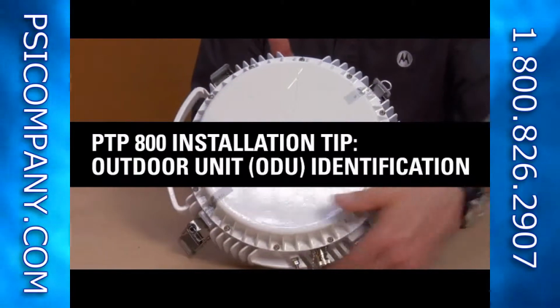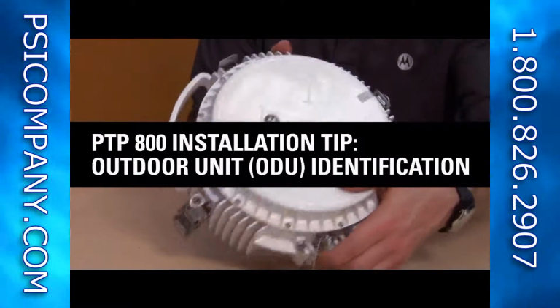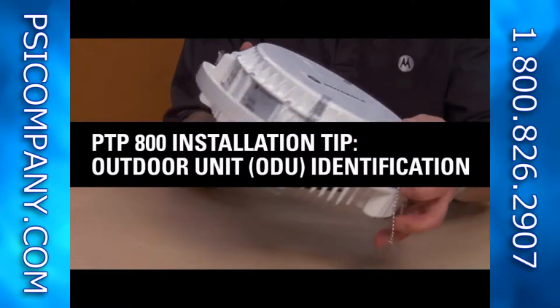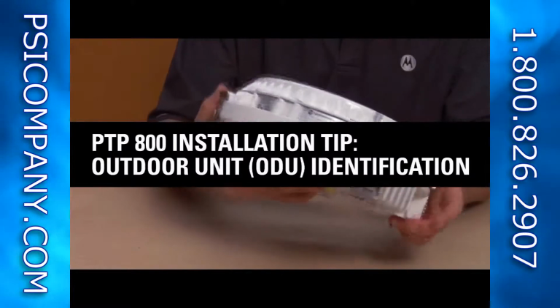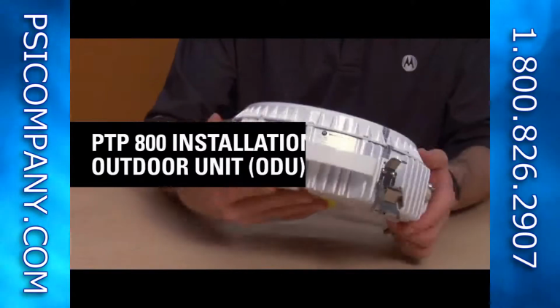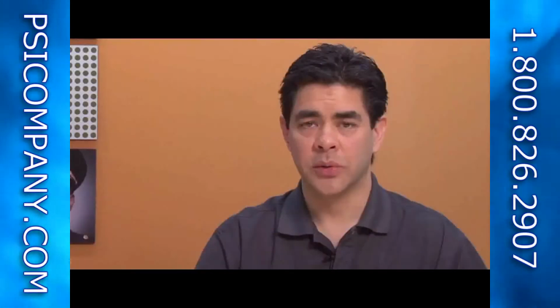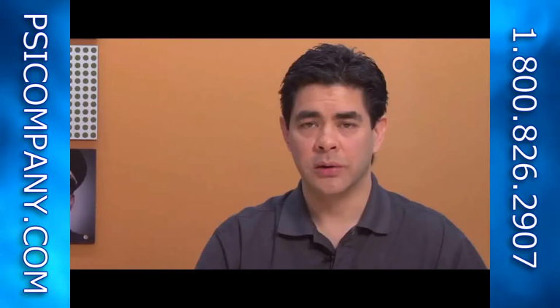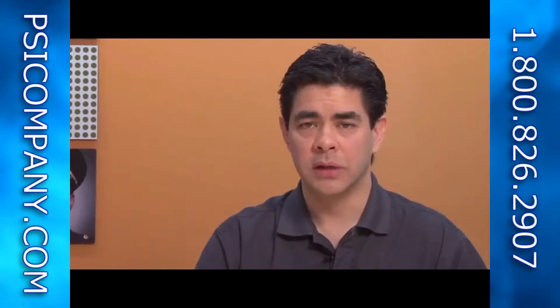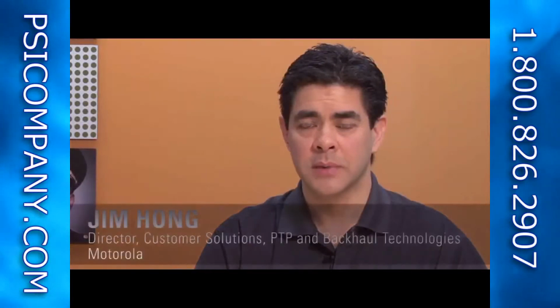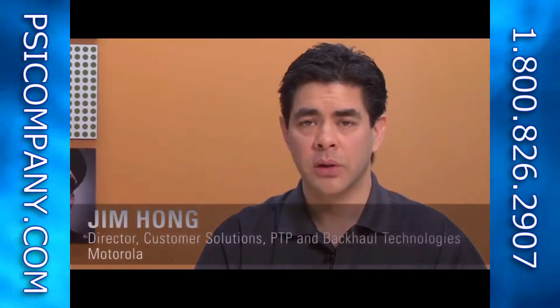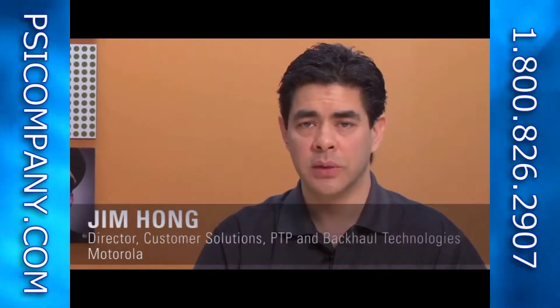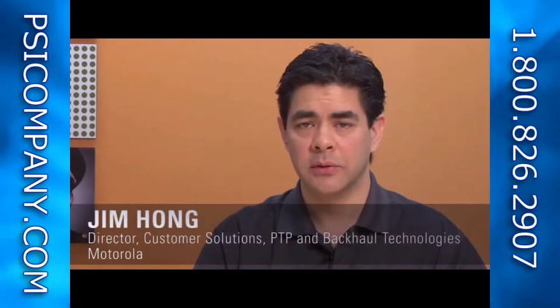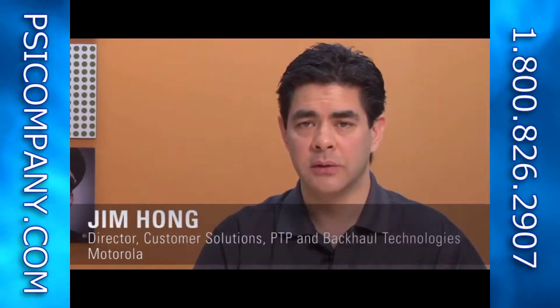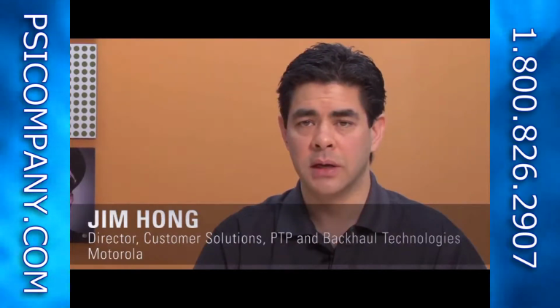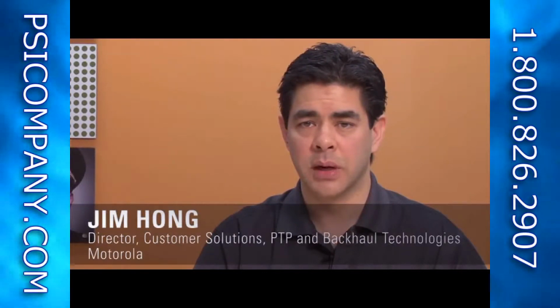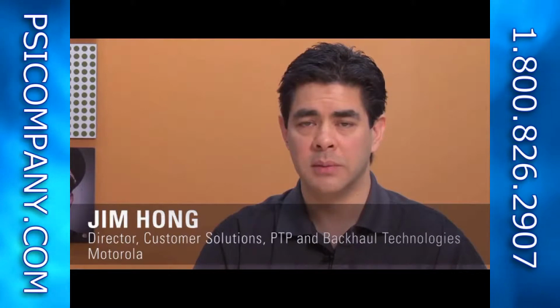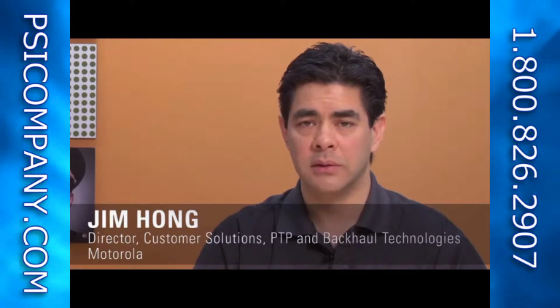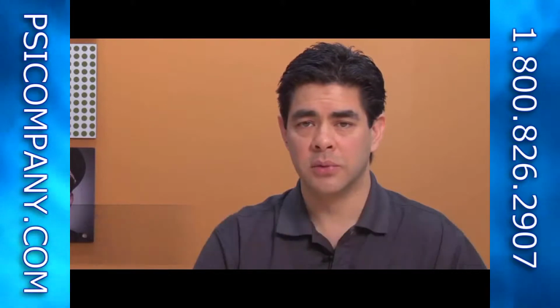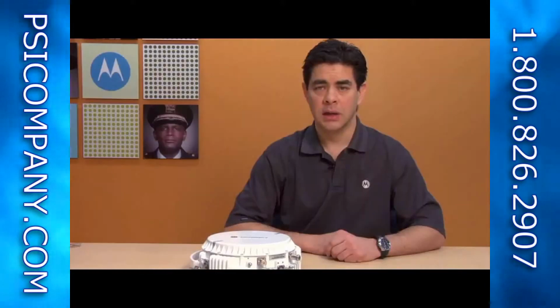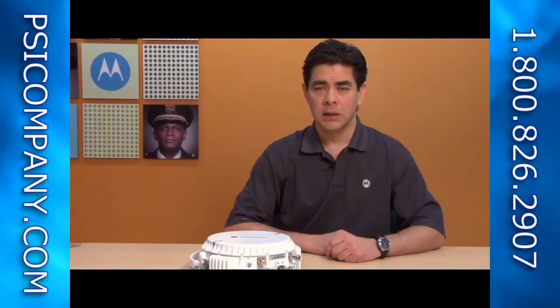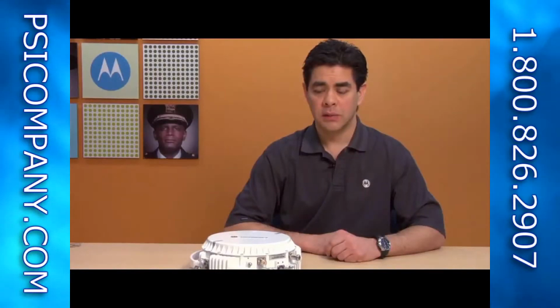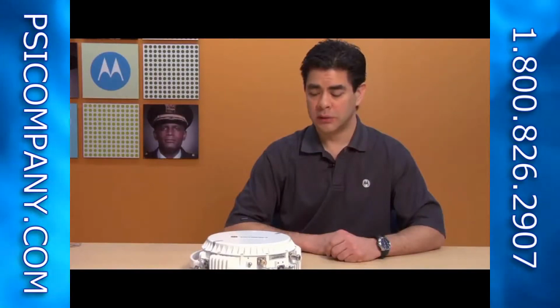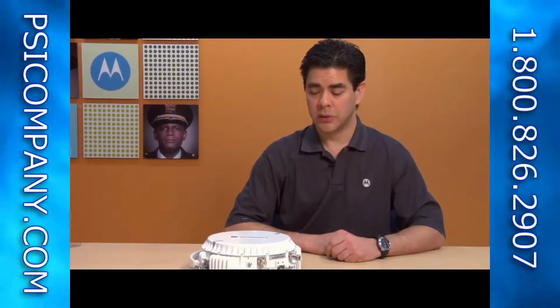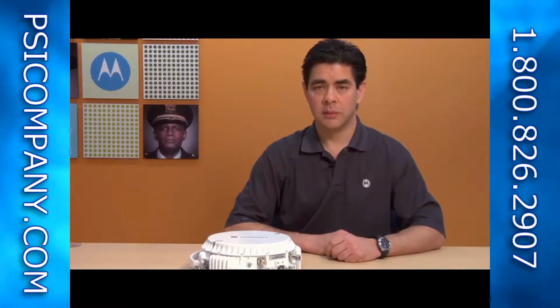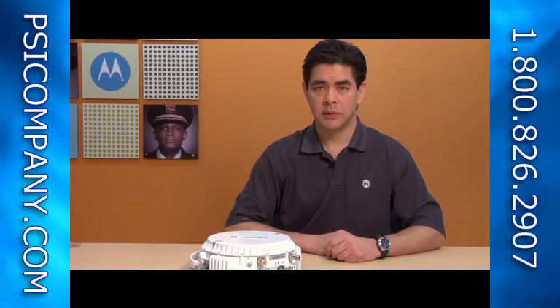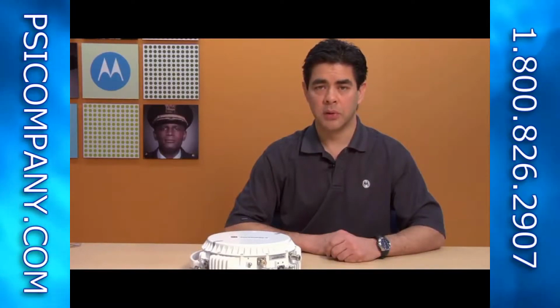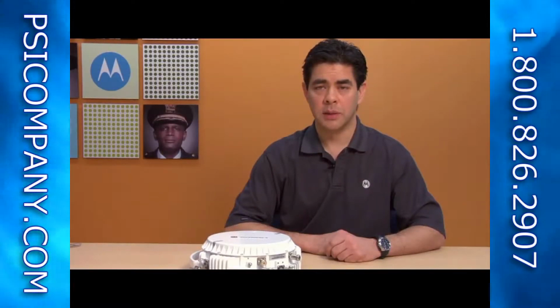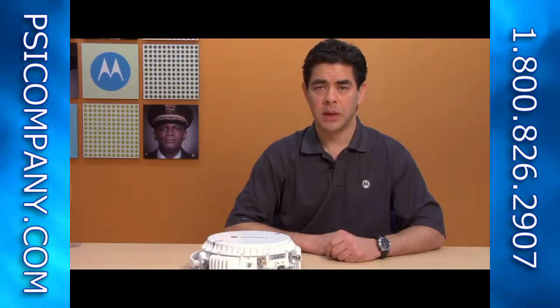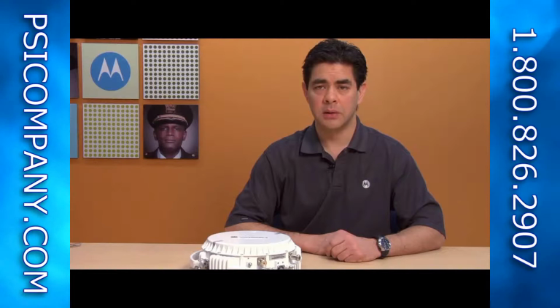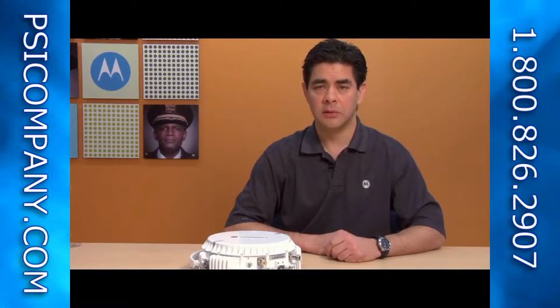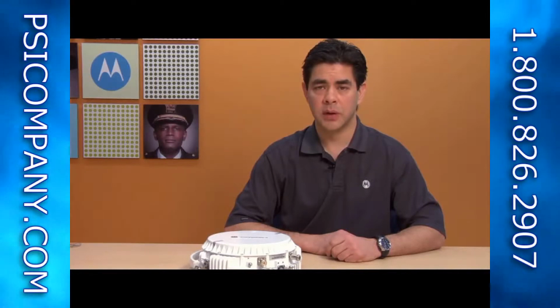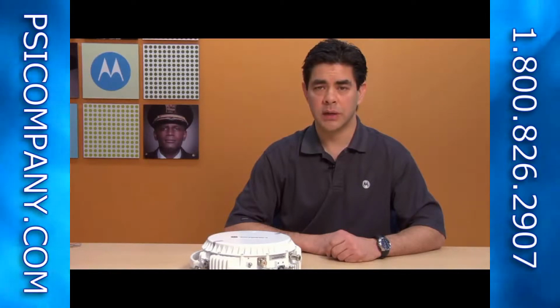Motorola is focused on providing our customers with wireless agility. One of the ways we accomplish that is designing our products to be easy to deploy. Today I want to share with you some tips on deploying our P2P 800 licensed microwave radio.